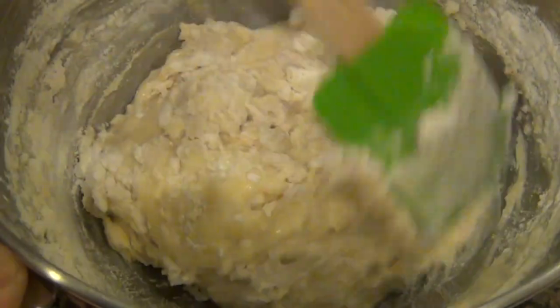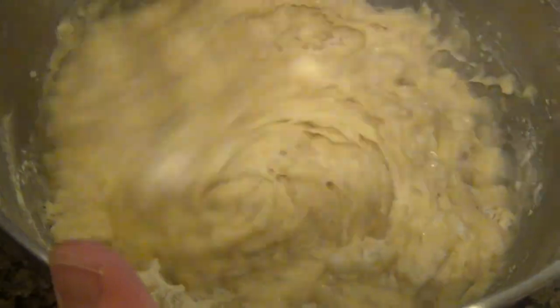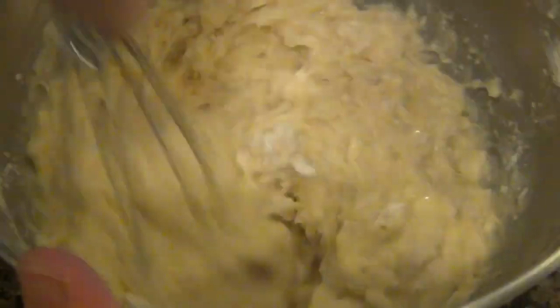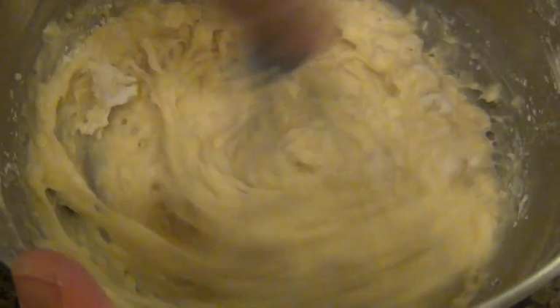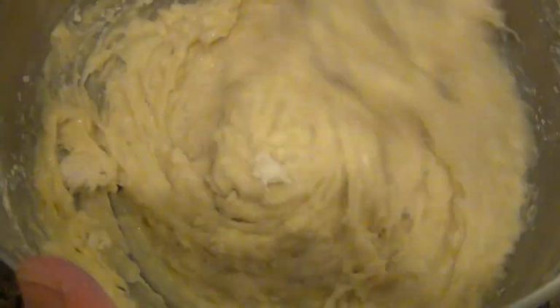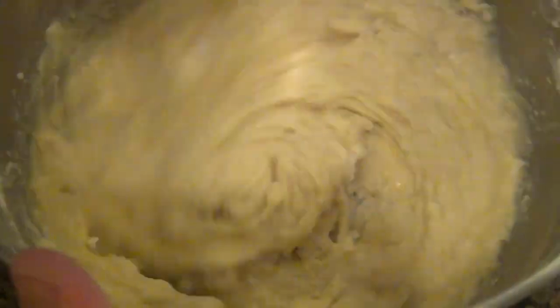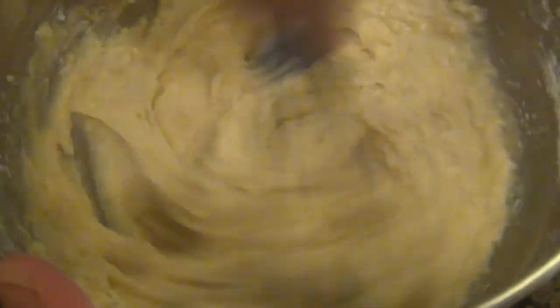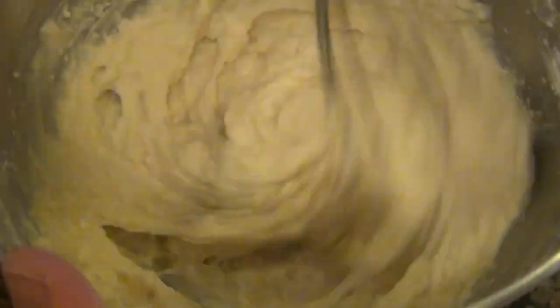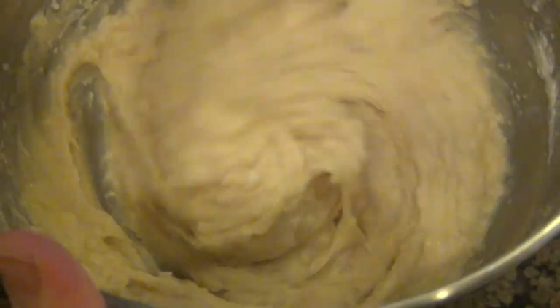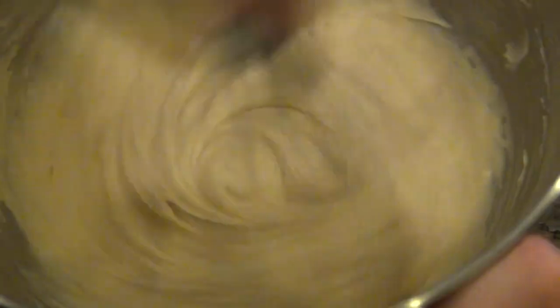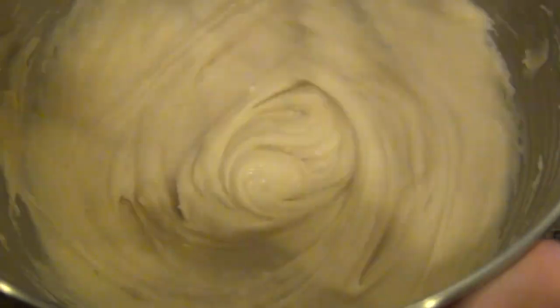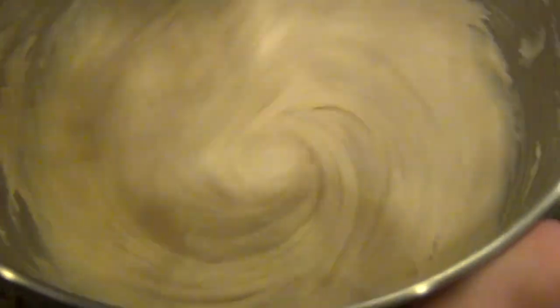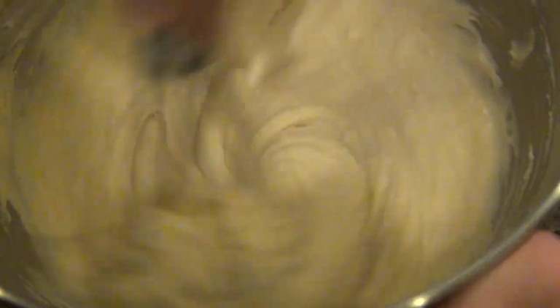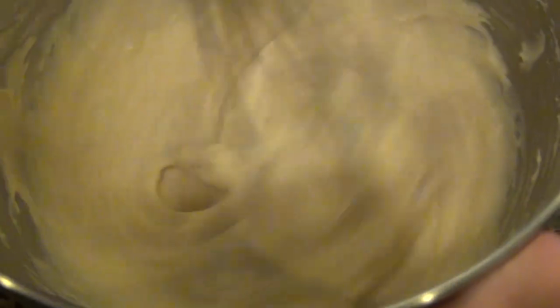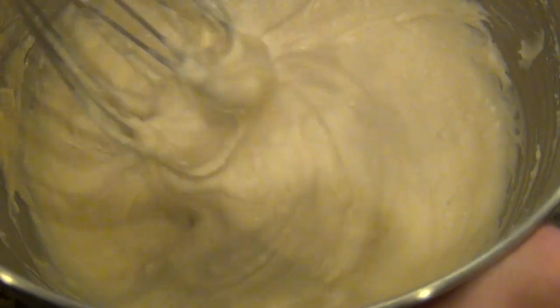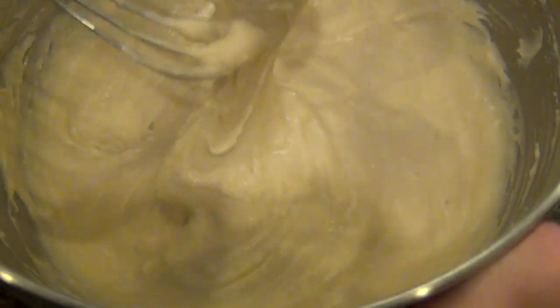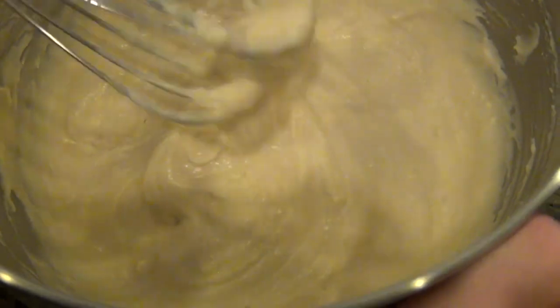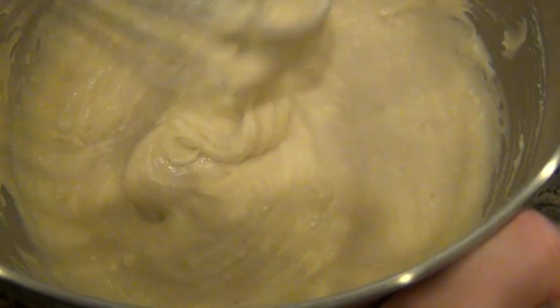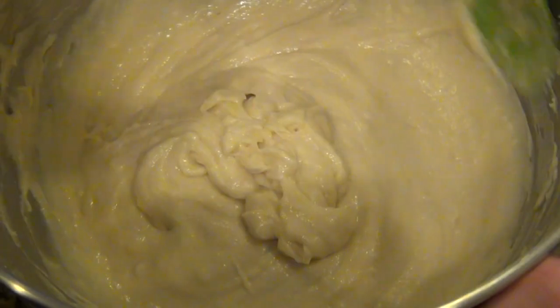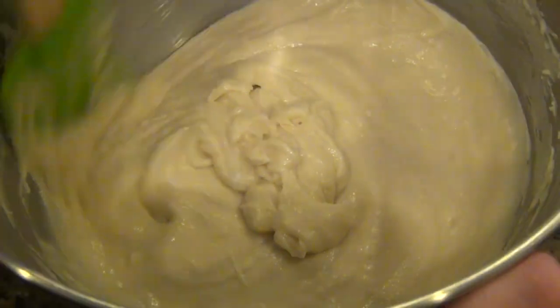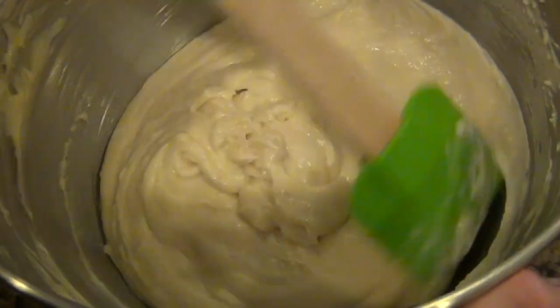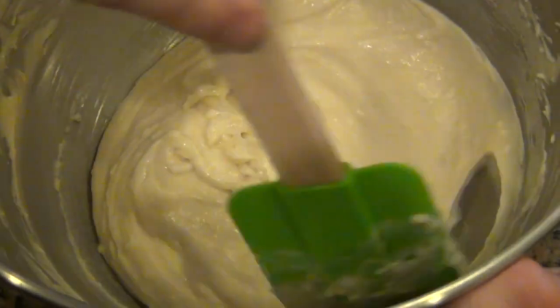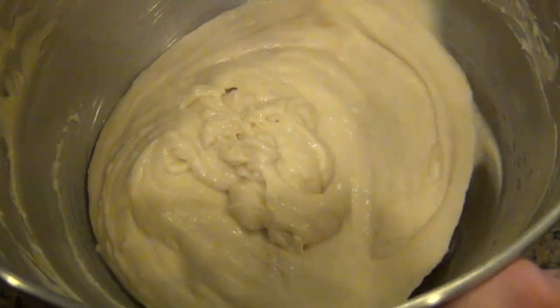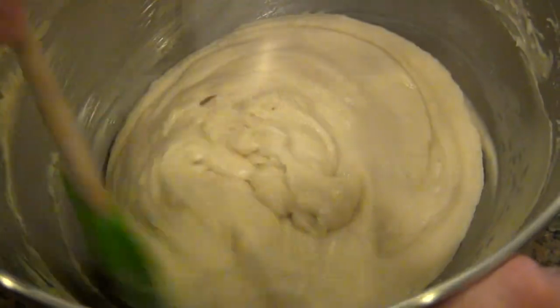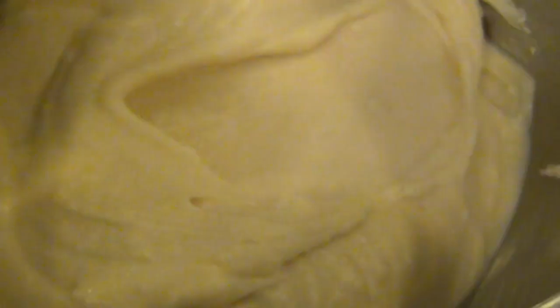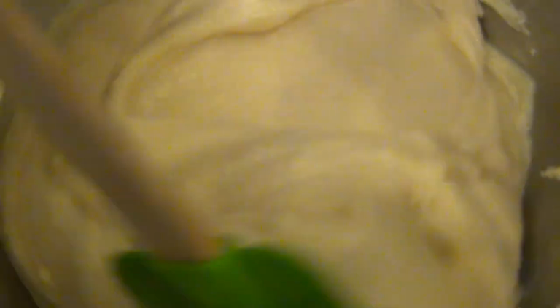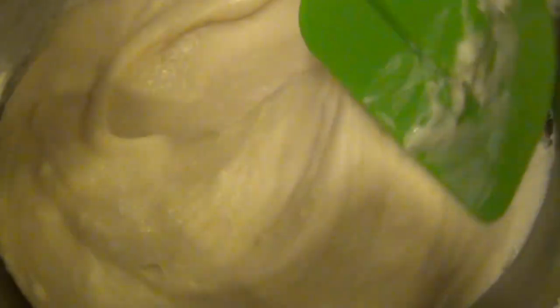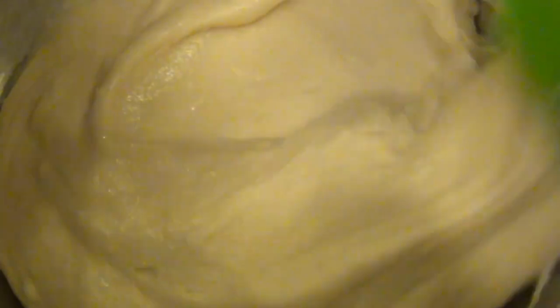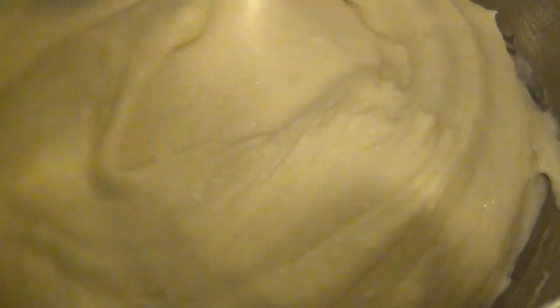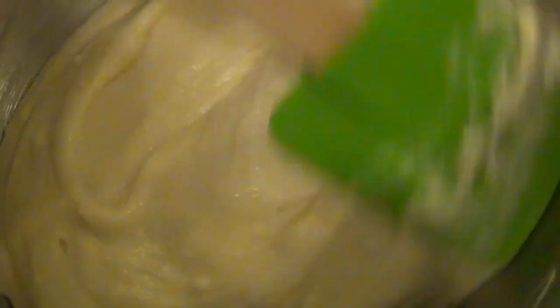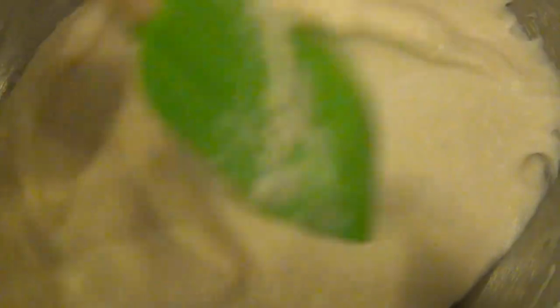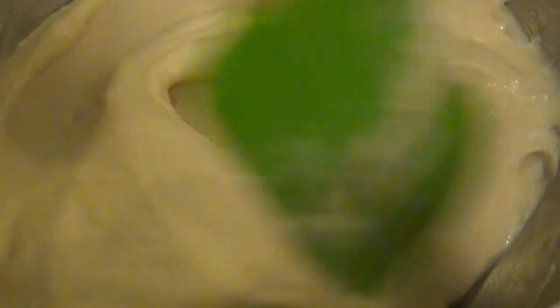After that, I'm going to switch to a whisk until I get a nice smooth batter. When you get to the point where there's really no chunks of flour in there, you're good to go. I'm just going to inspect this one more time with my rubber spatula, and then that's it for your batter.